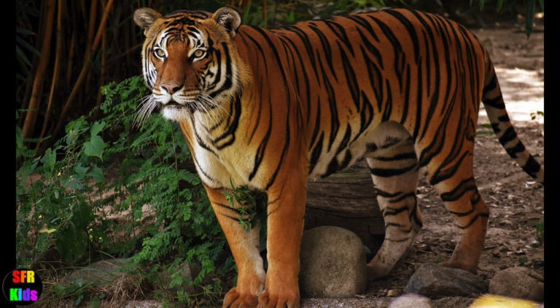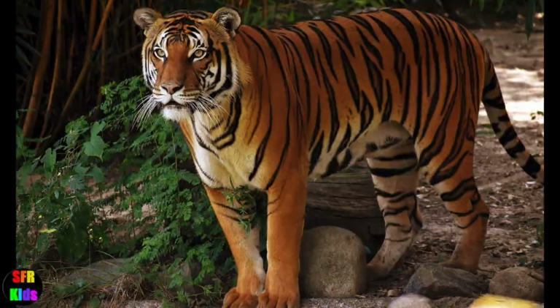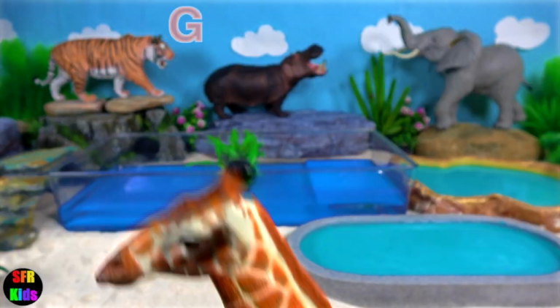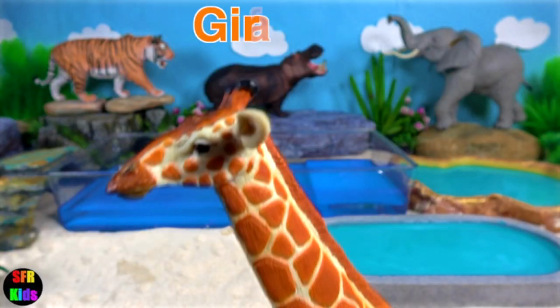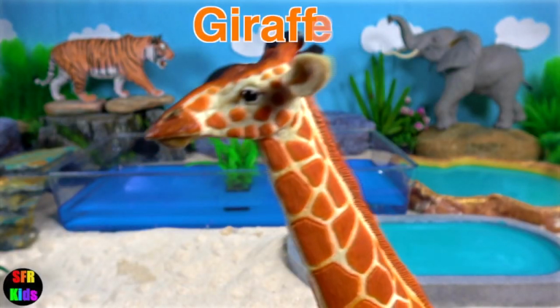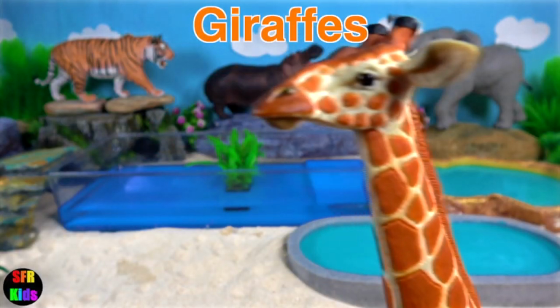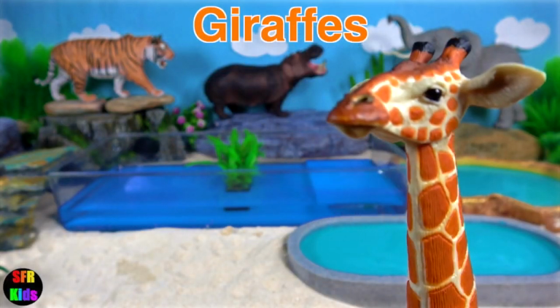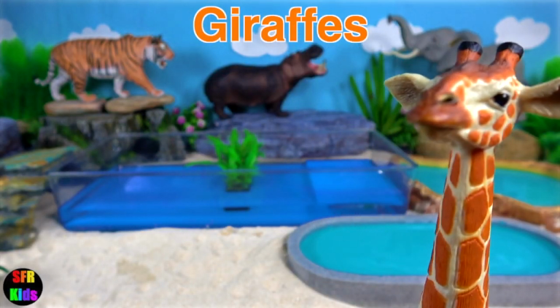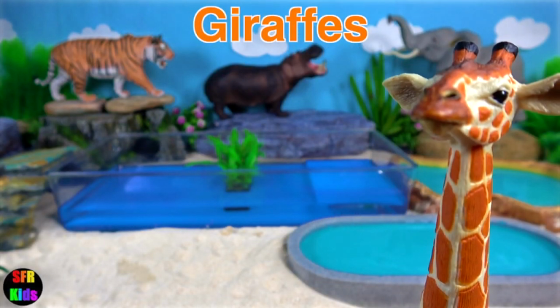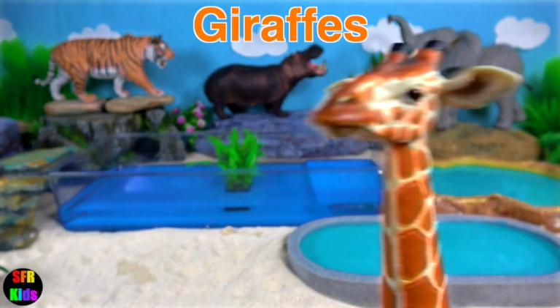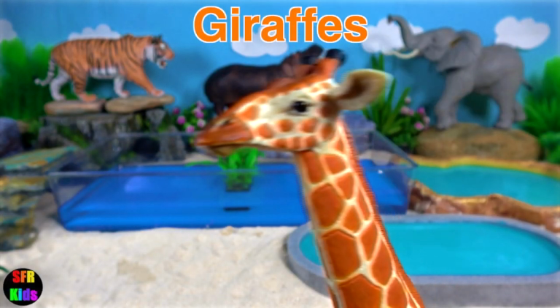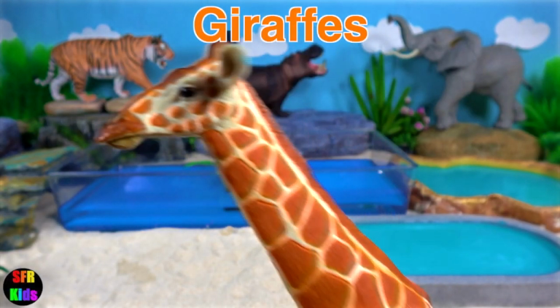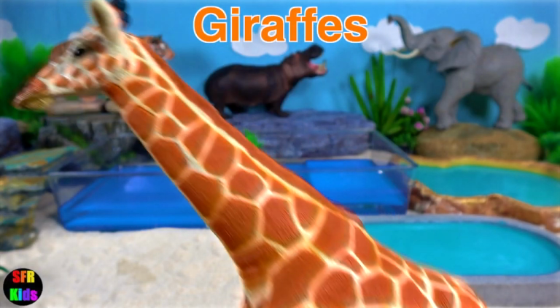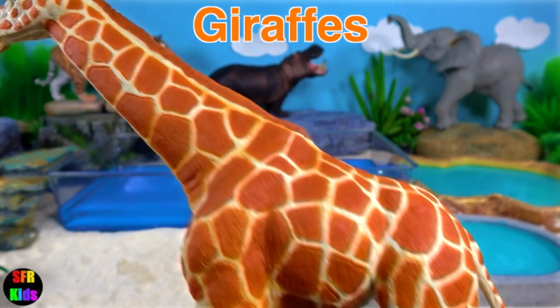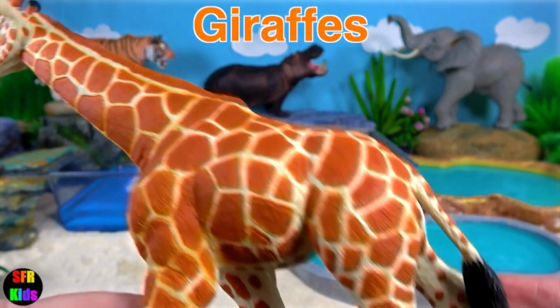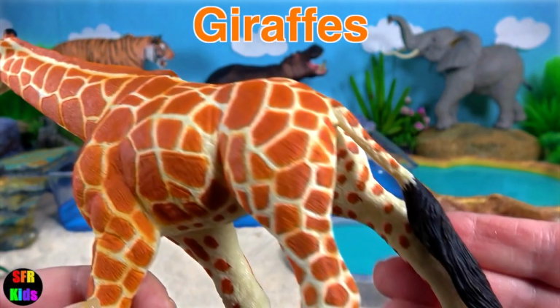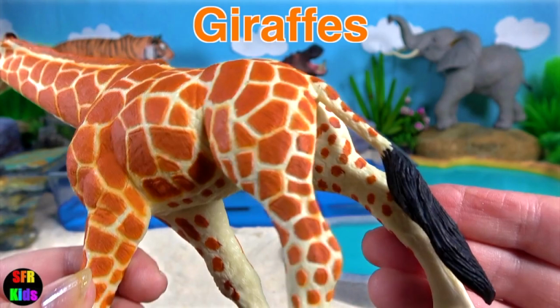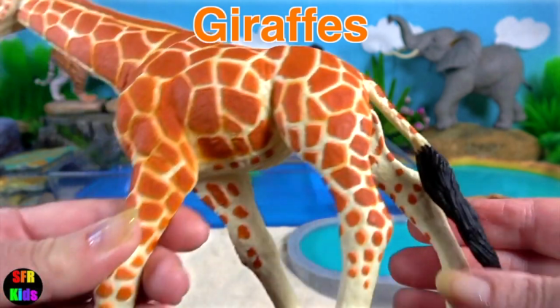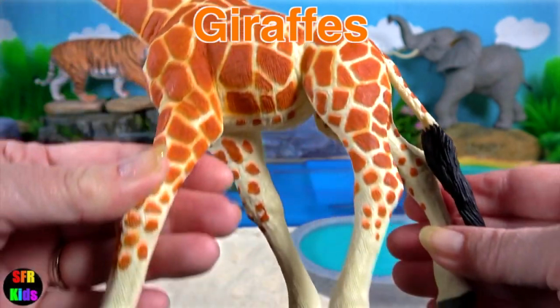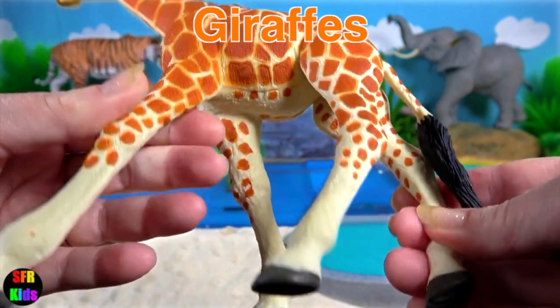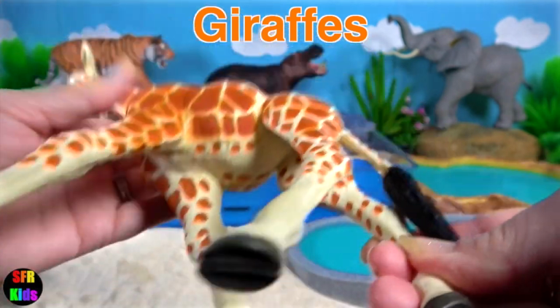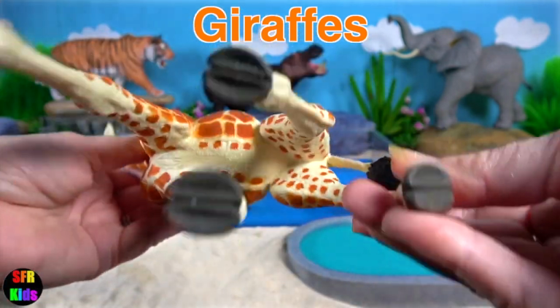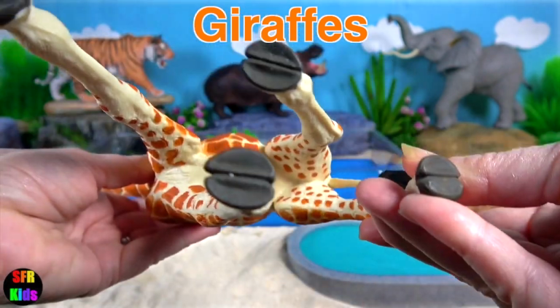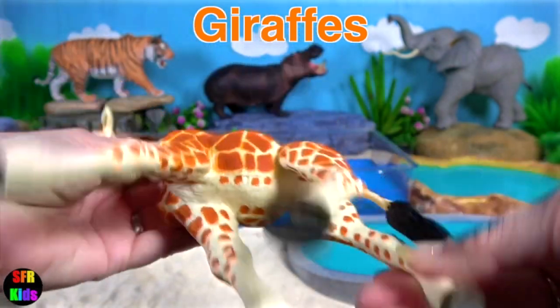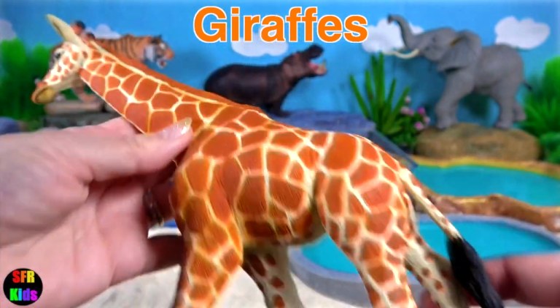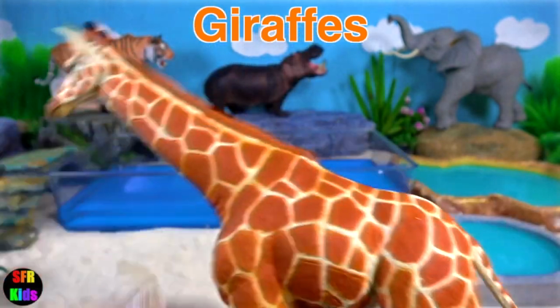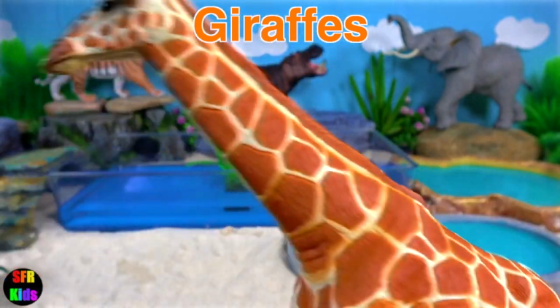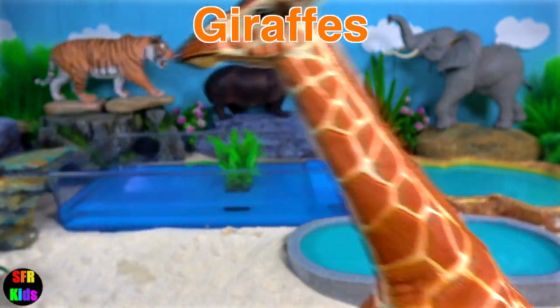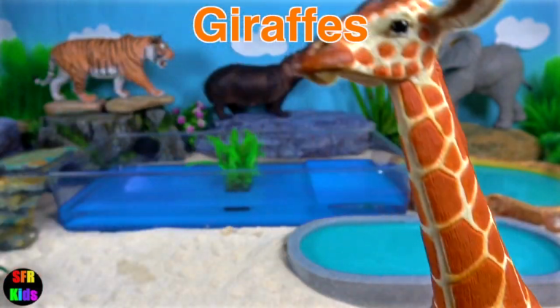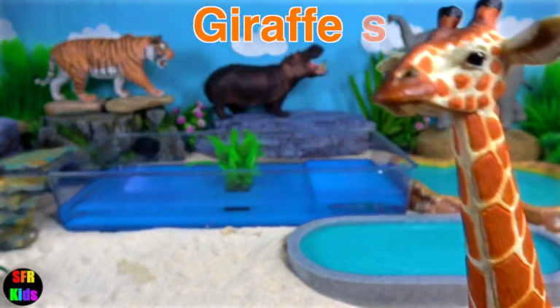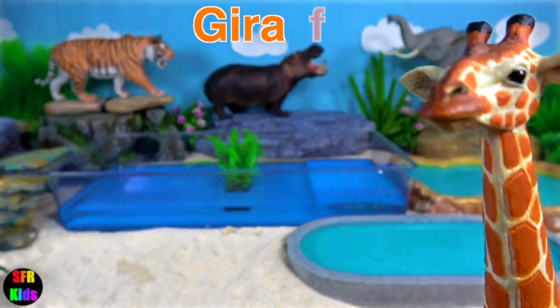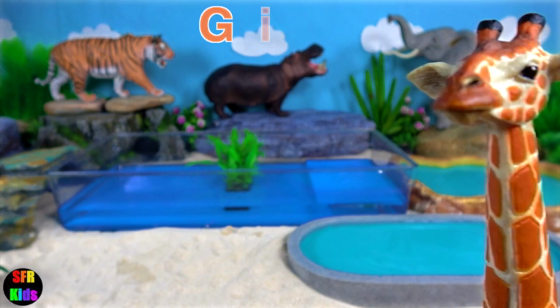The giraffe is a genus of African even-toed ungulate mammals, the tallest living terrestrial animals and the largest ruminants.